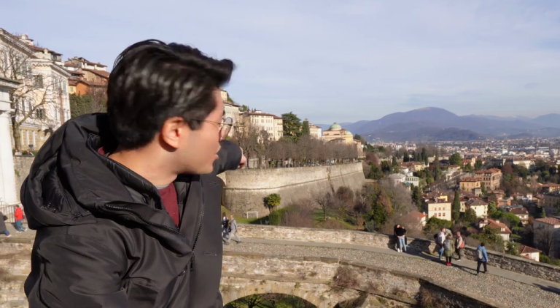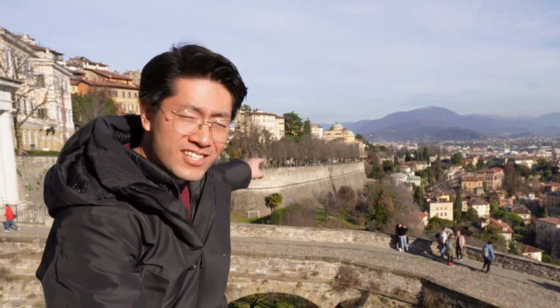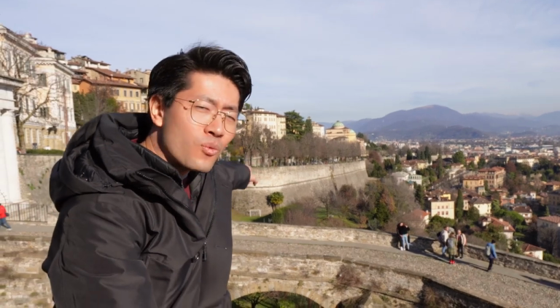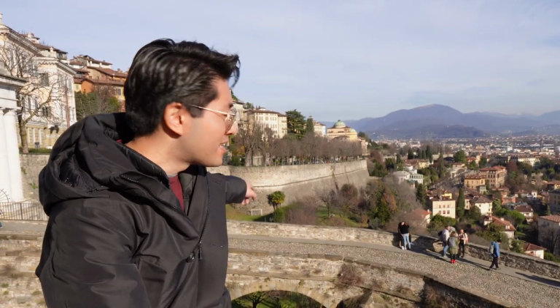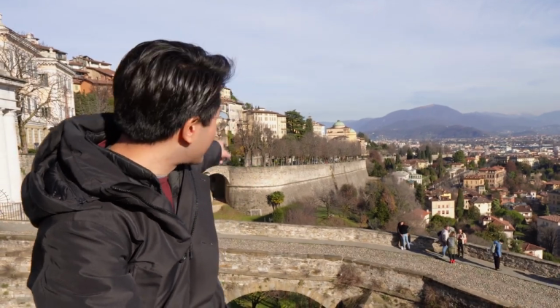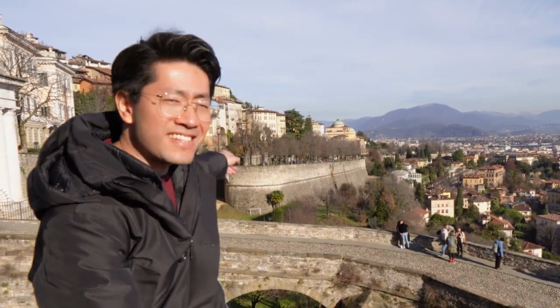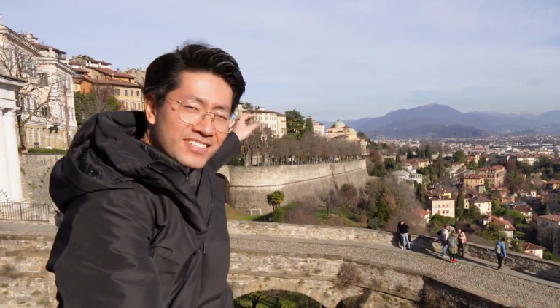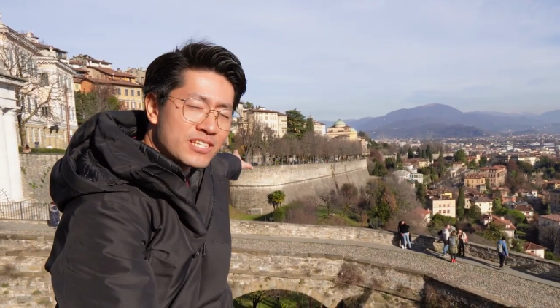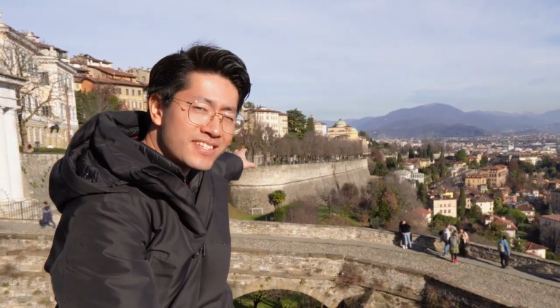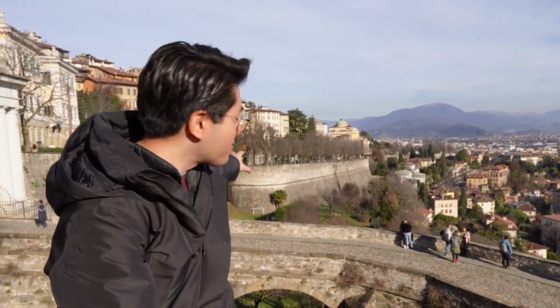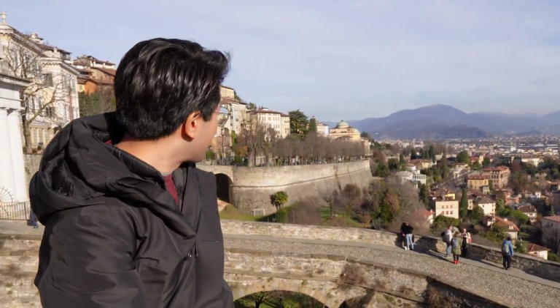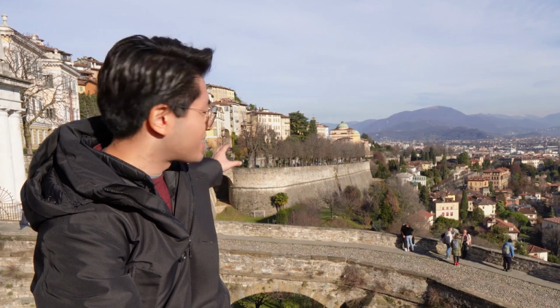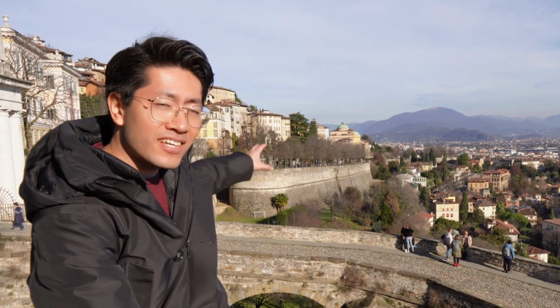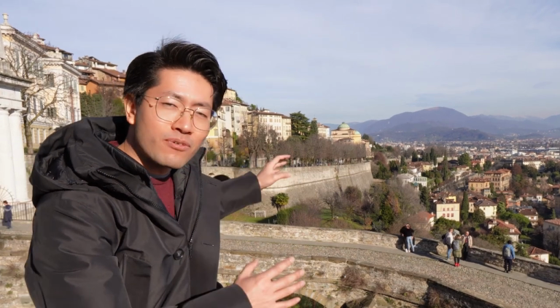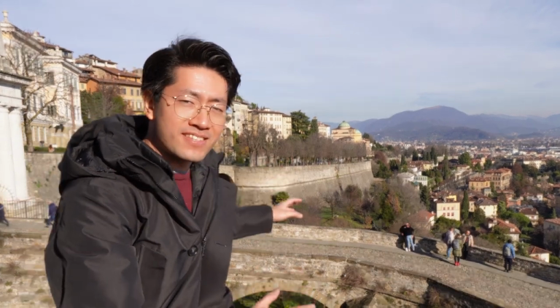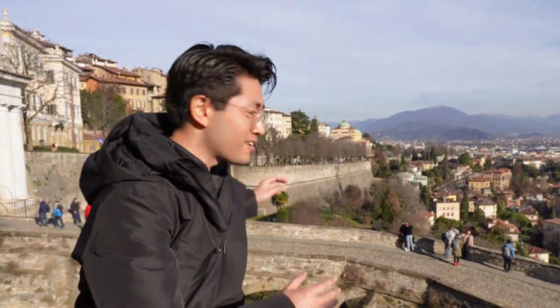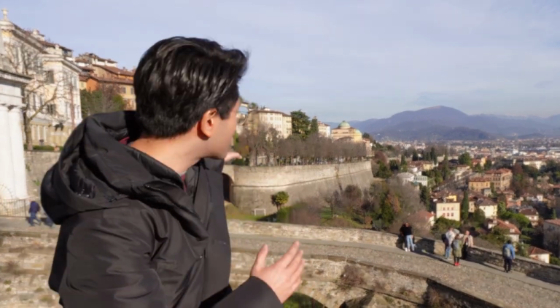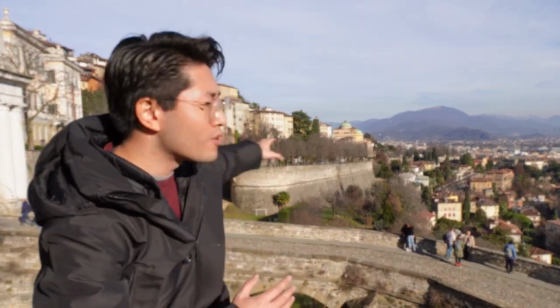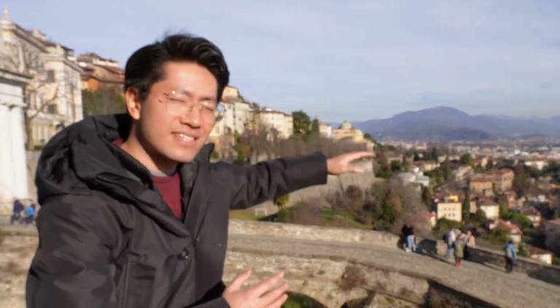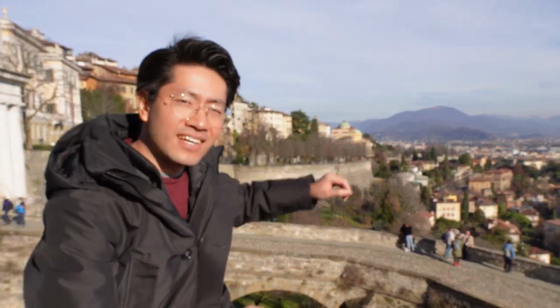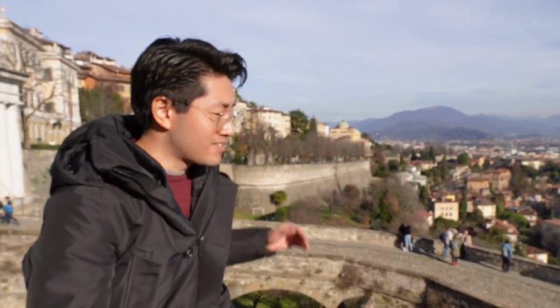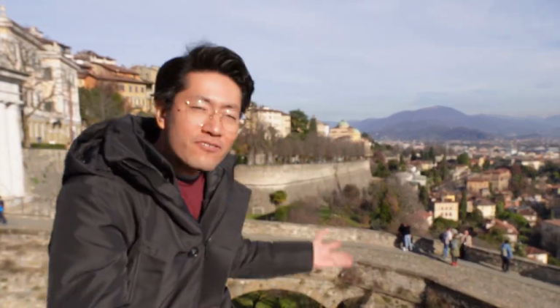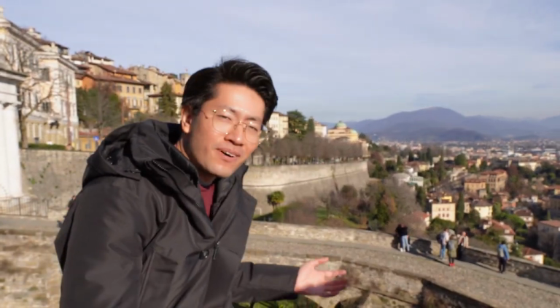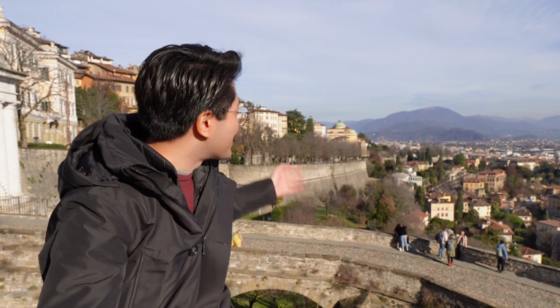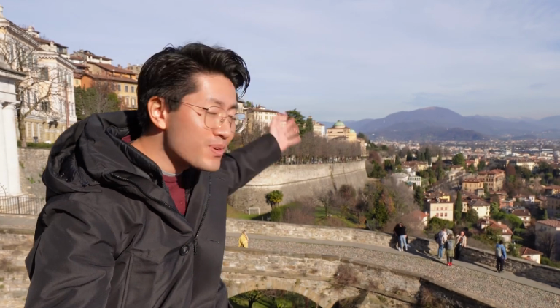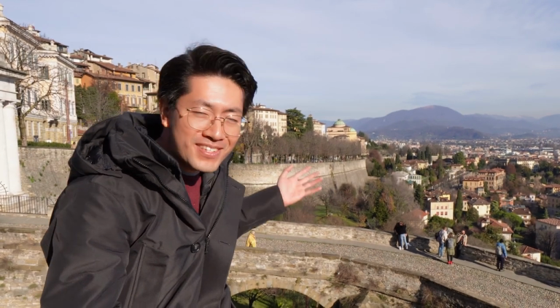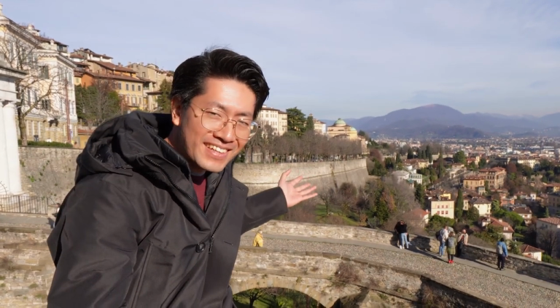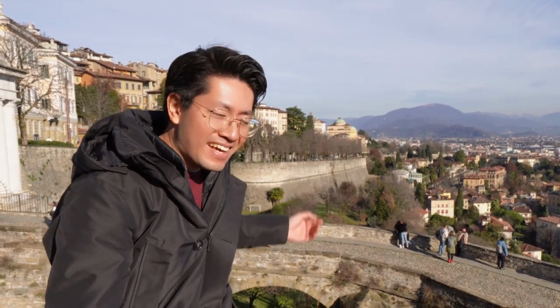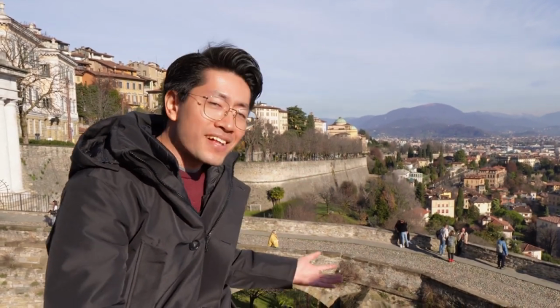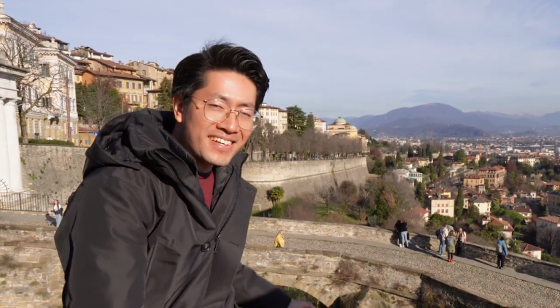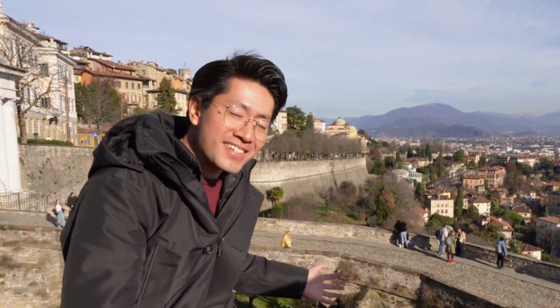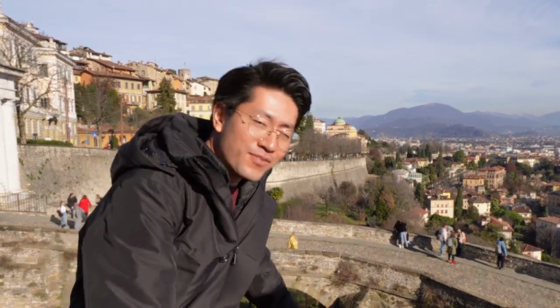Look at the stunning wall that protects the medieval city above and the hill that provides an advantage view over the city — everything framed by this beautiful day. What else can an artist ask for?